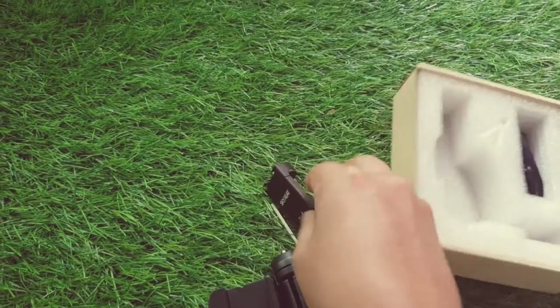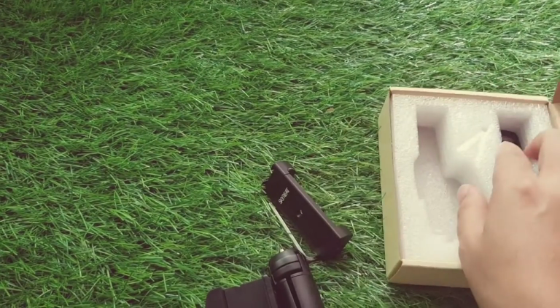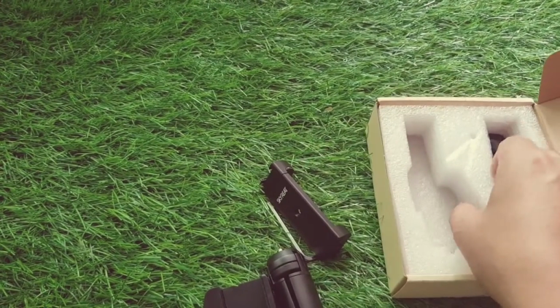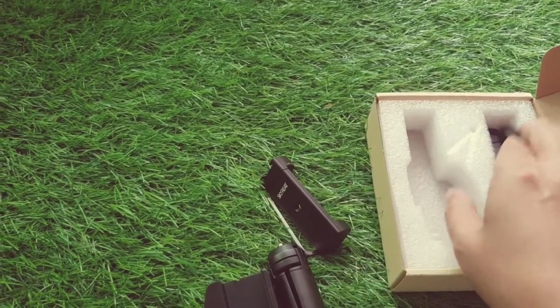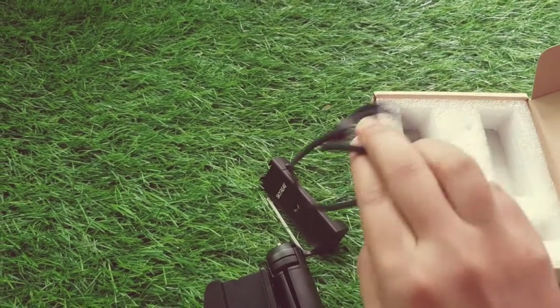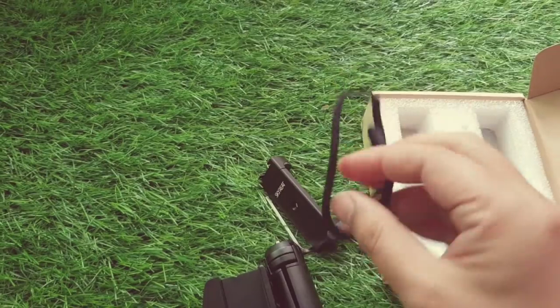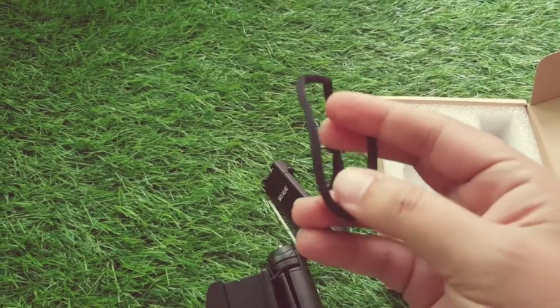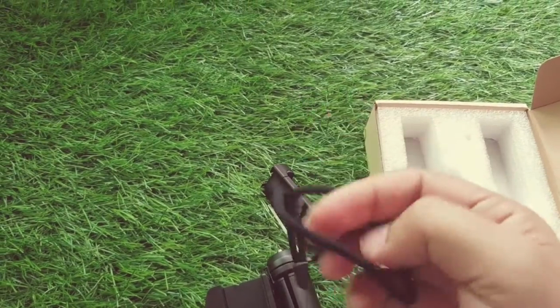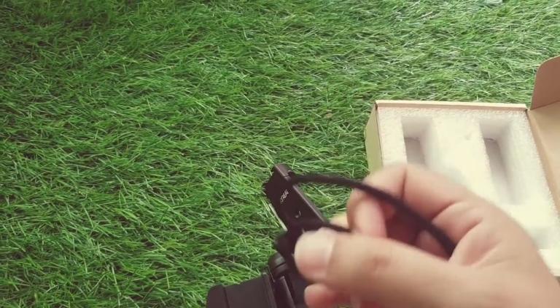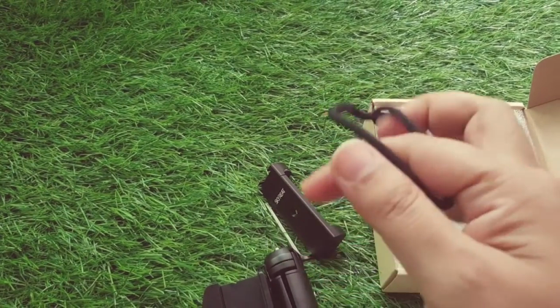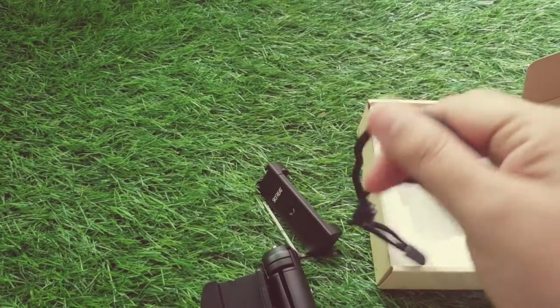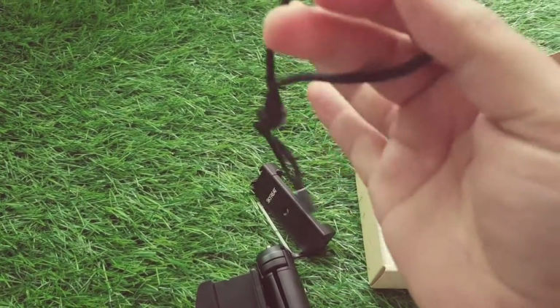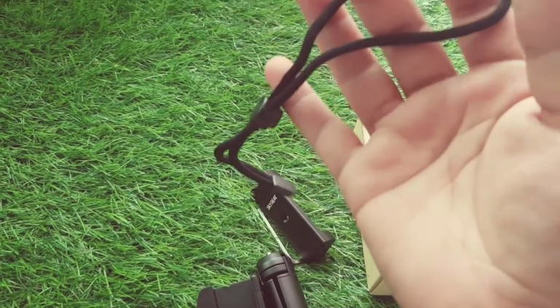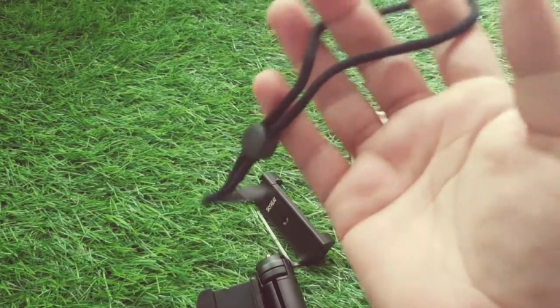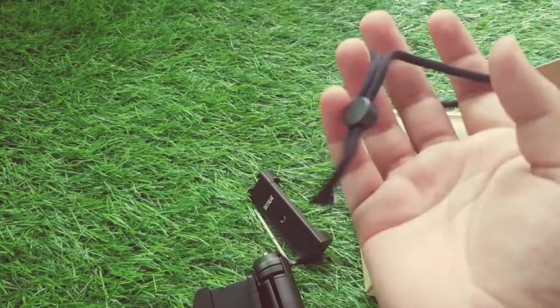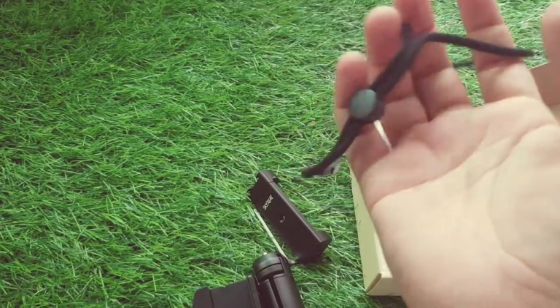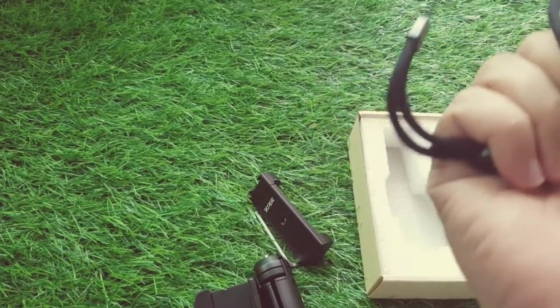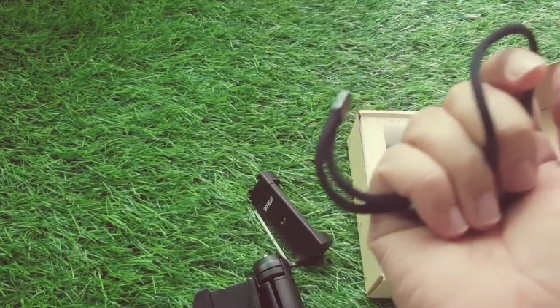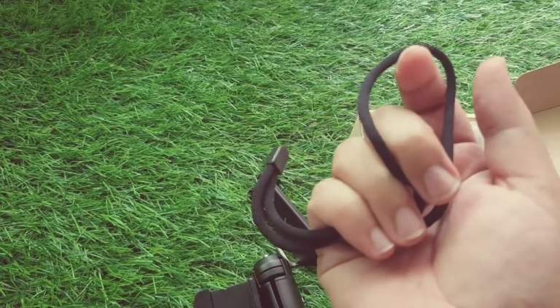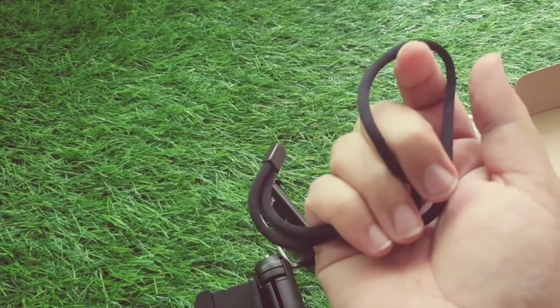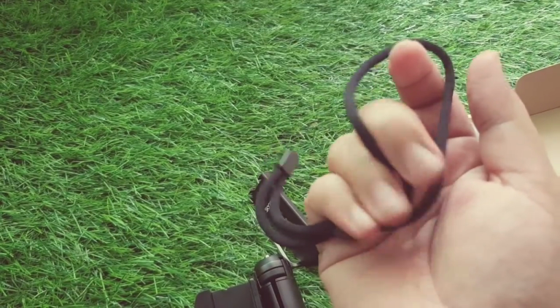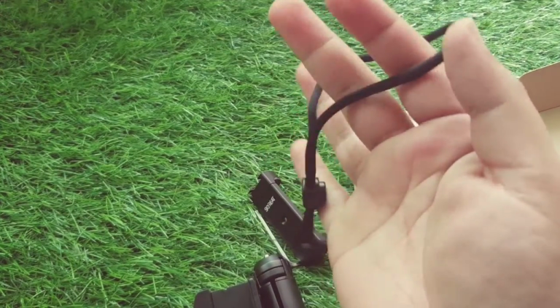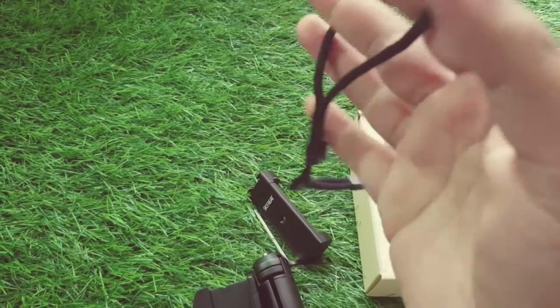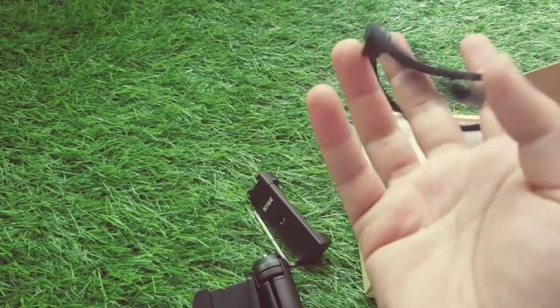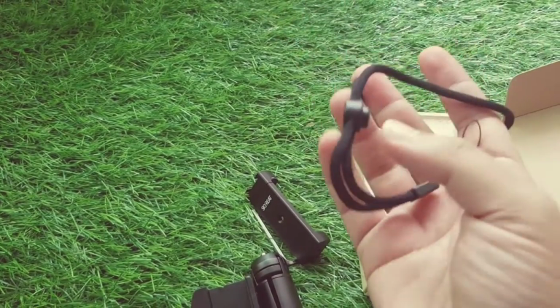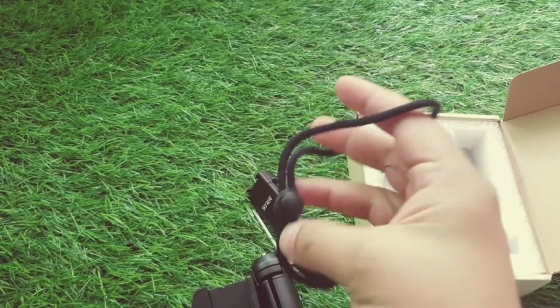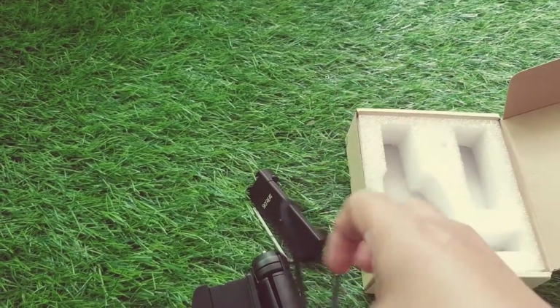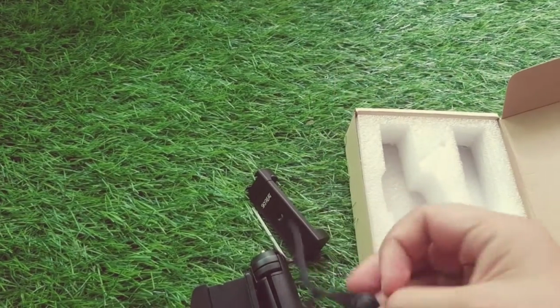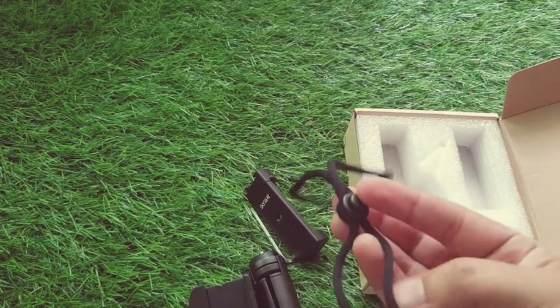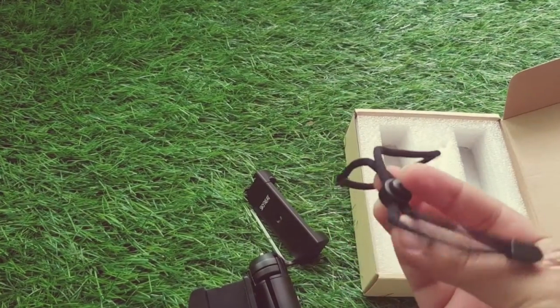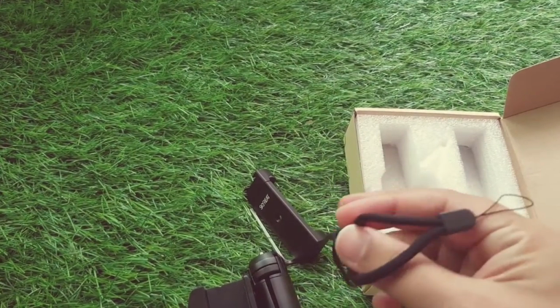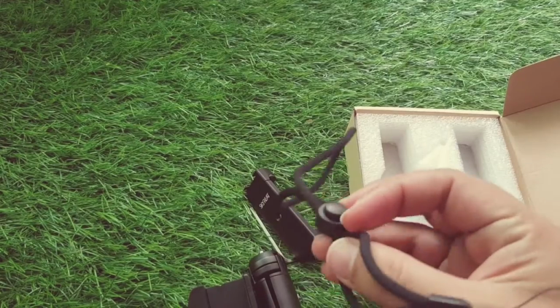What else do we have in the package? There's a ribbon — just to make it a handheld device, kind of a keychain sort of thing. Nice one.